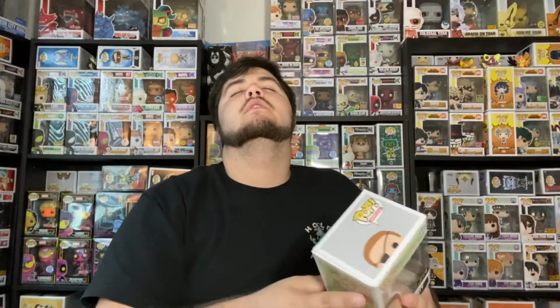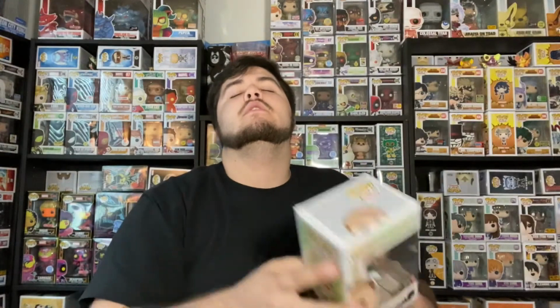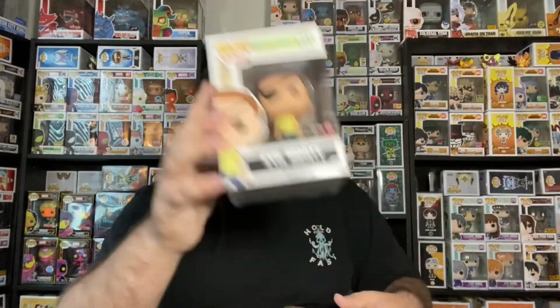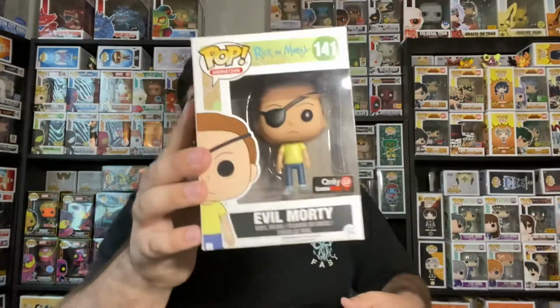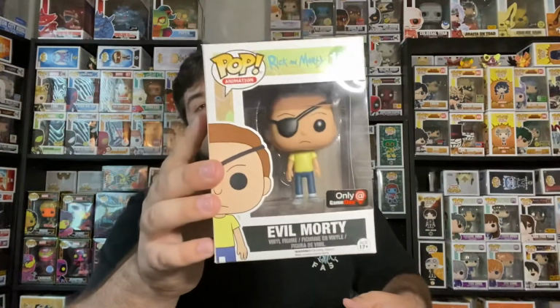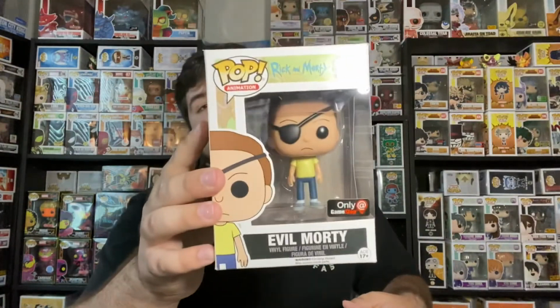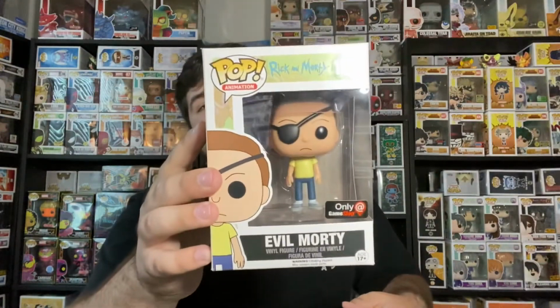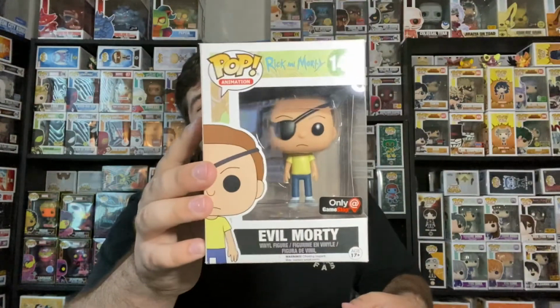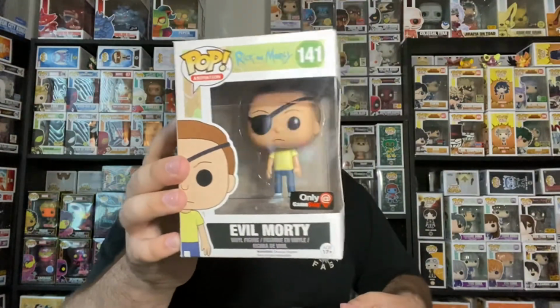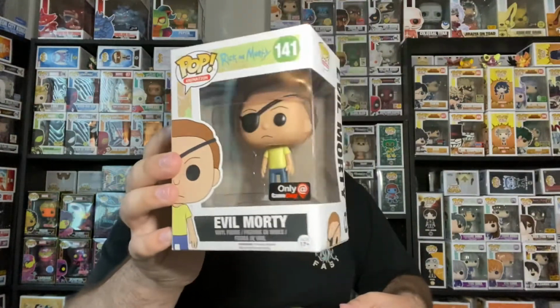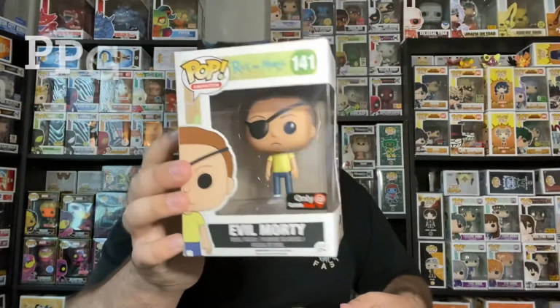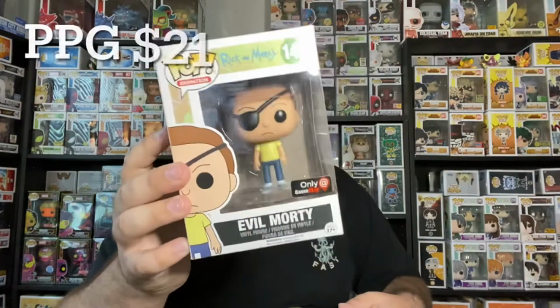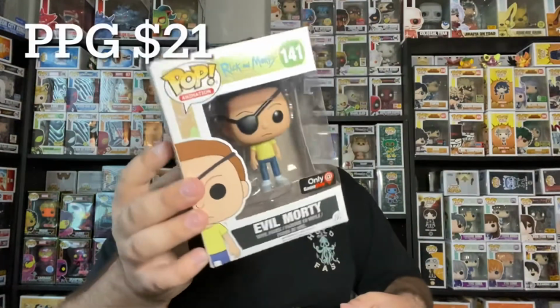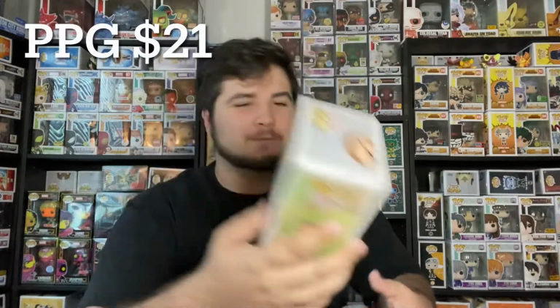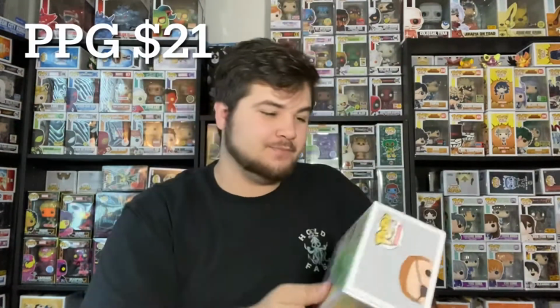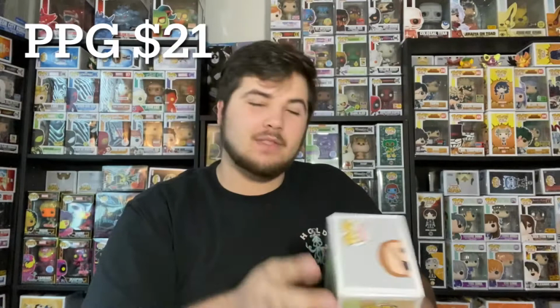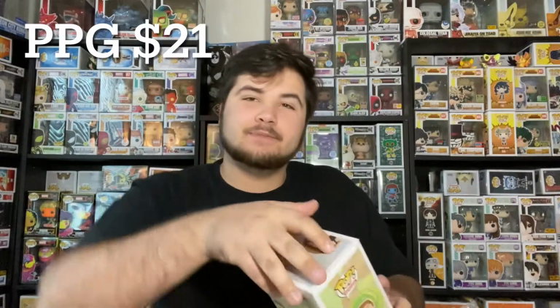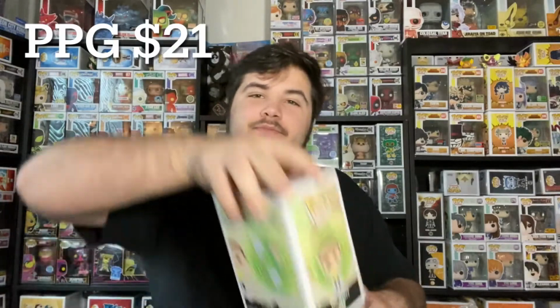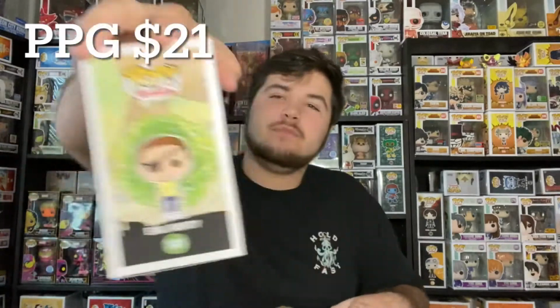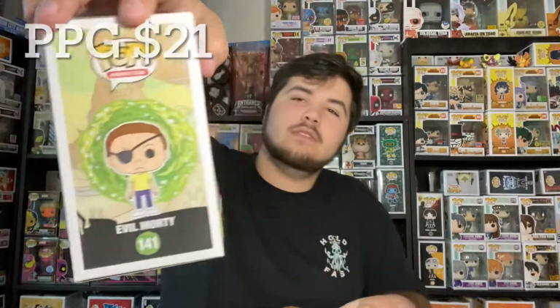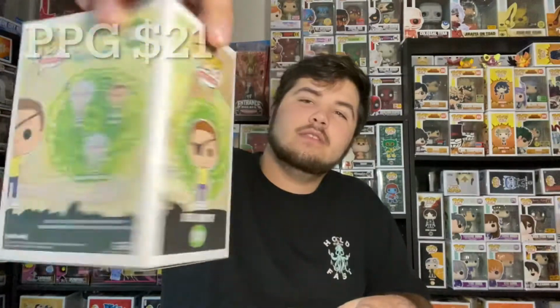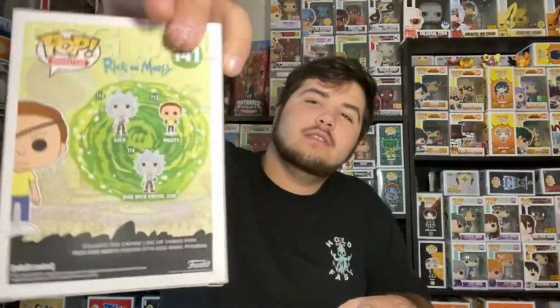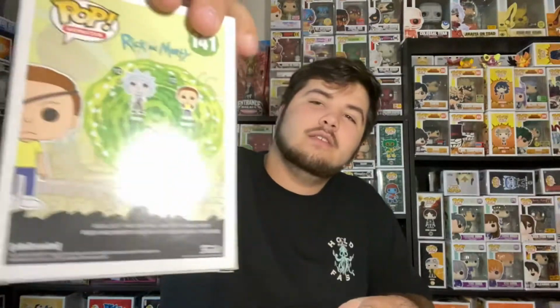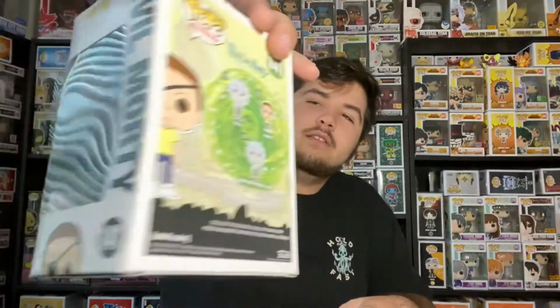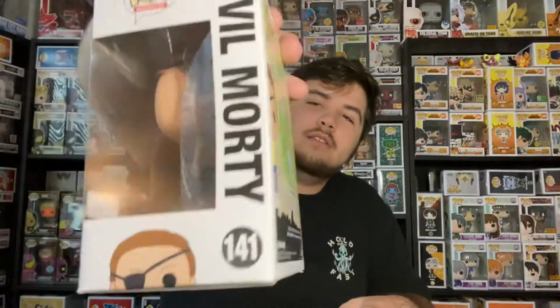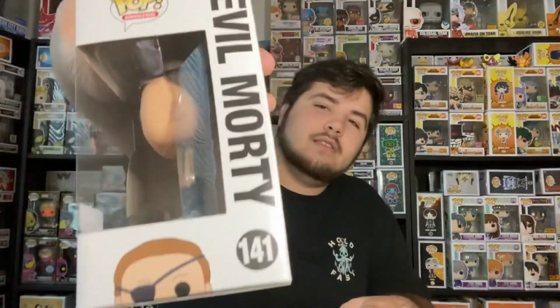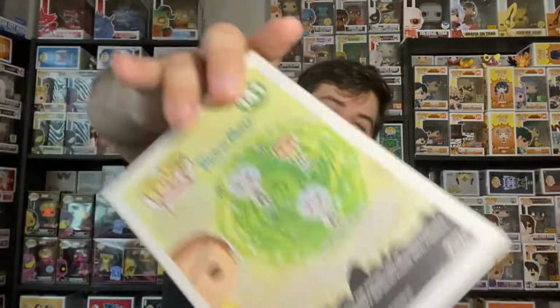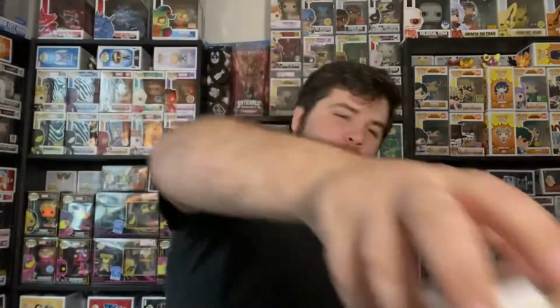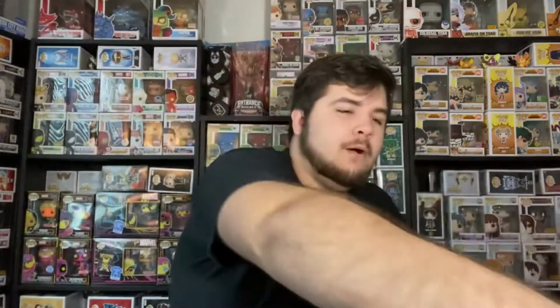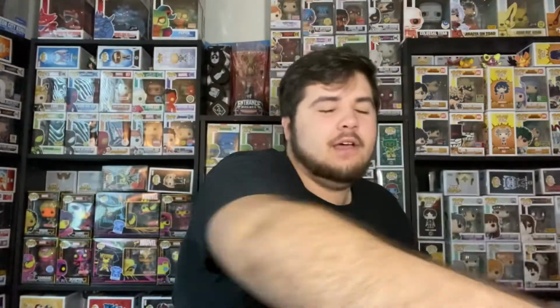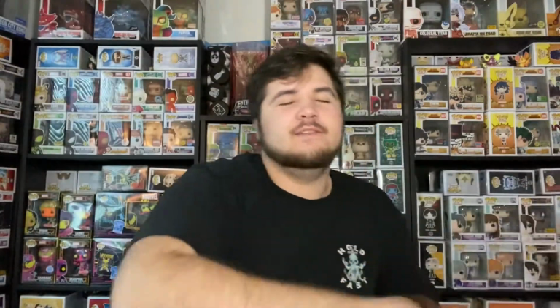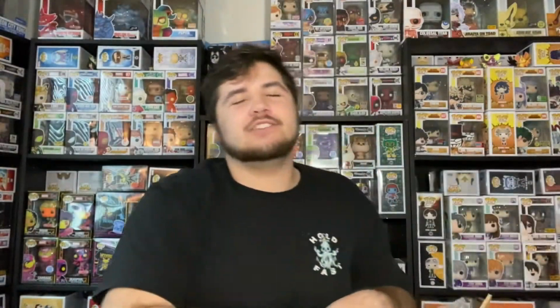Evil Morty. That is super cool. That is a super cool pop. I love that show.